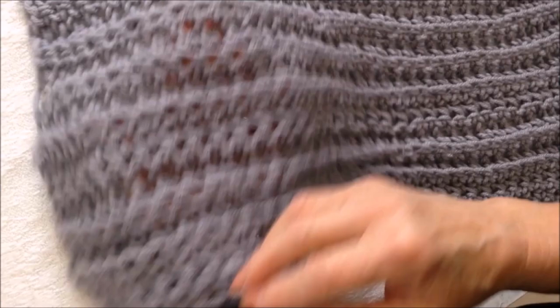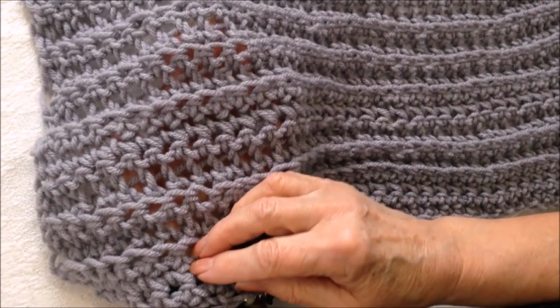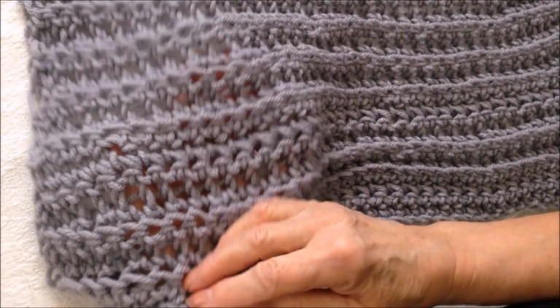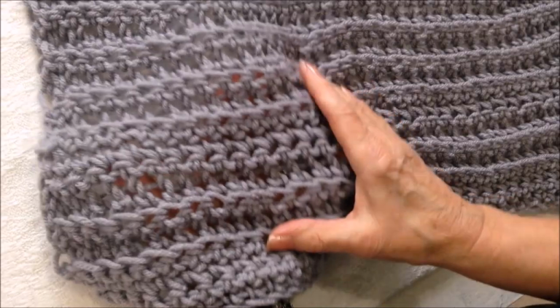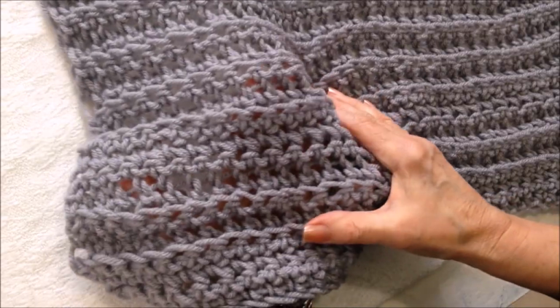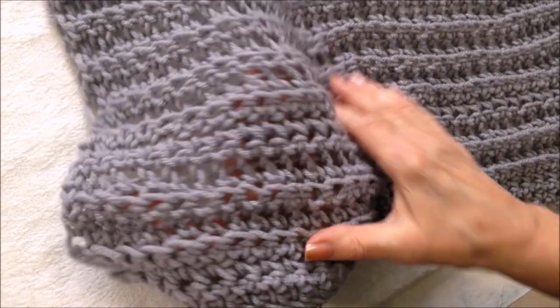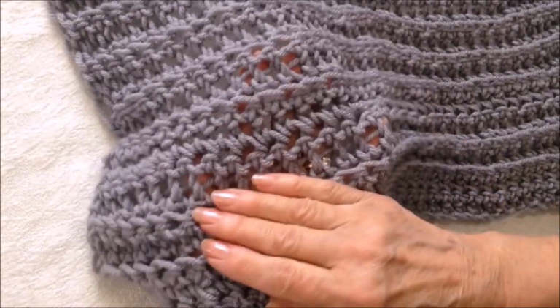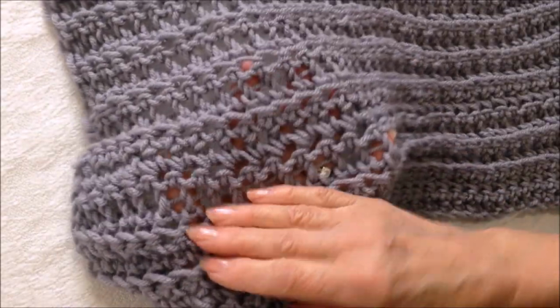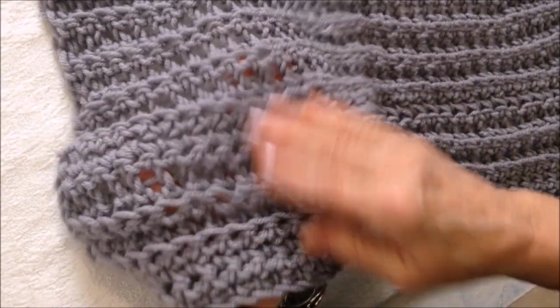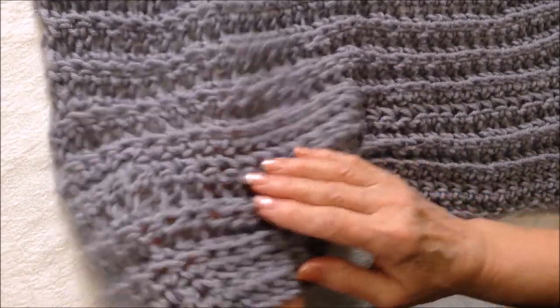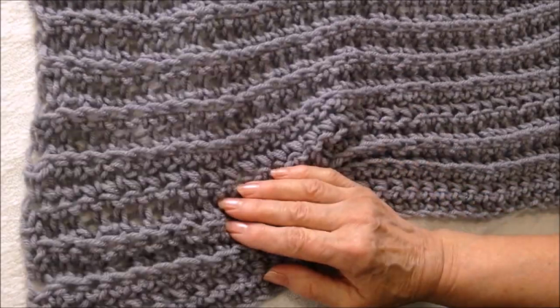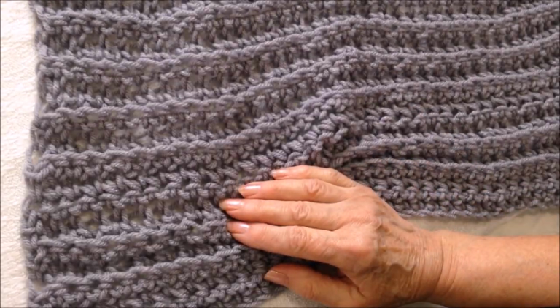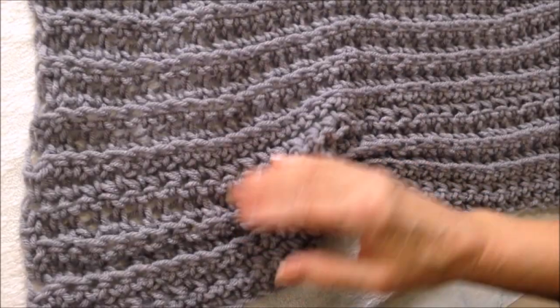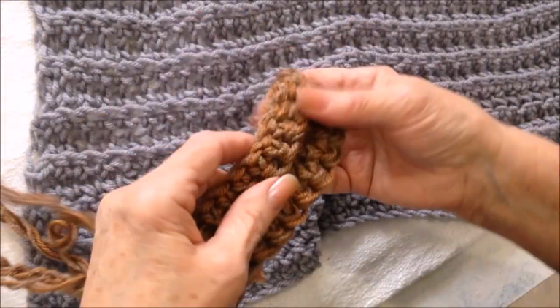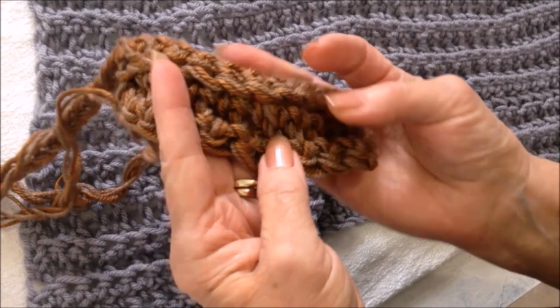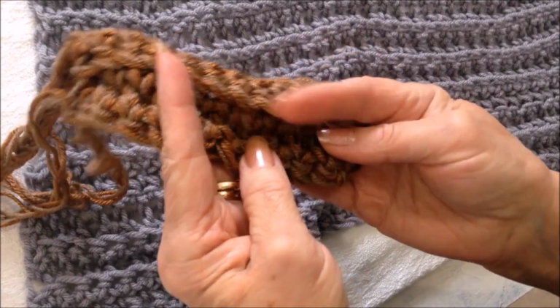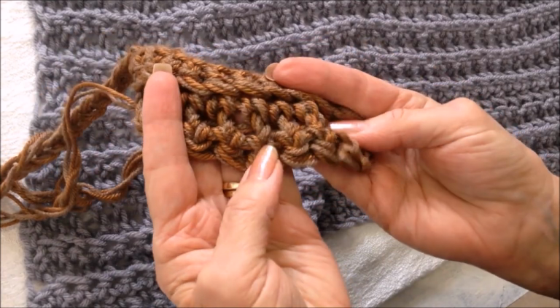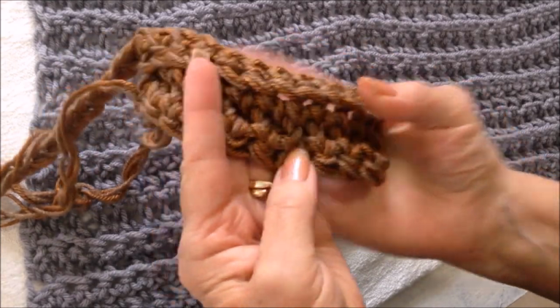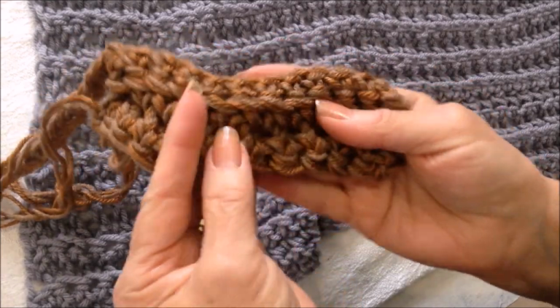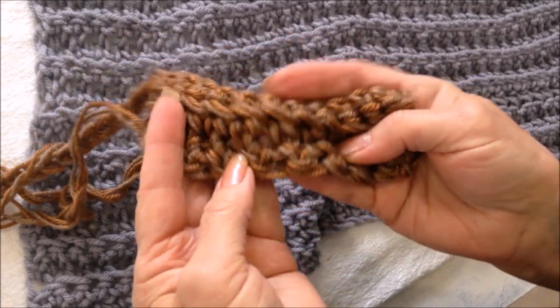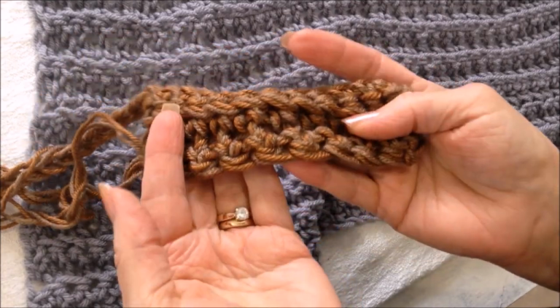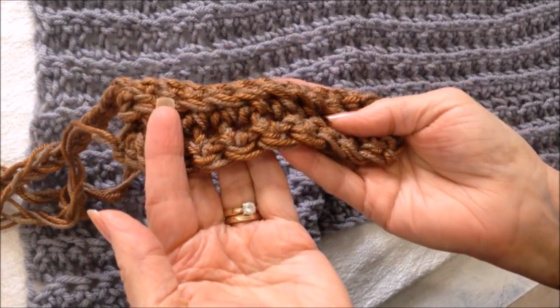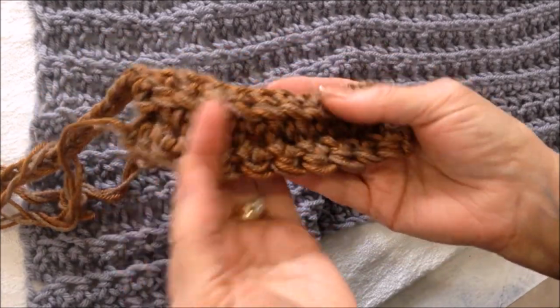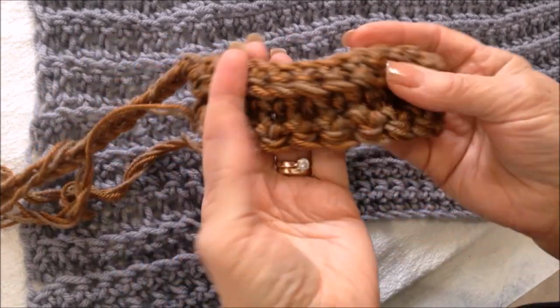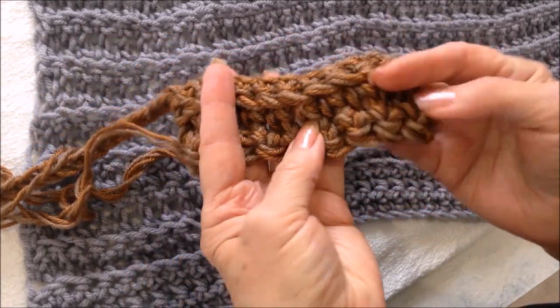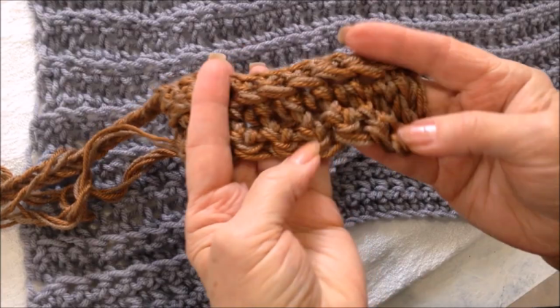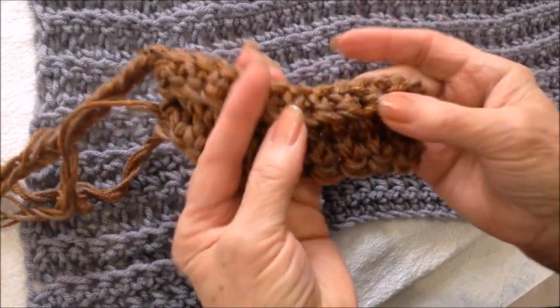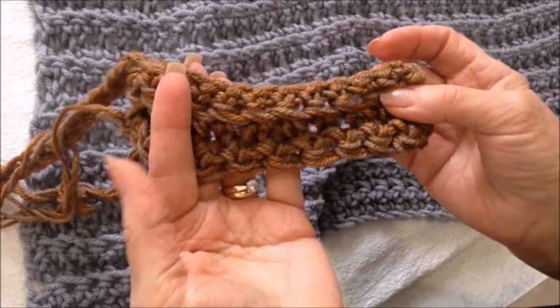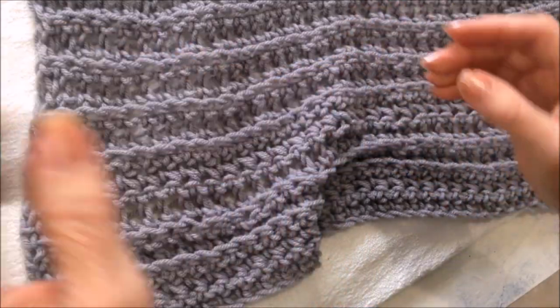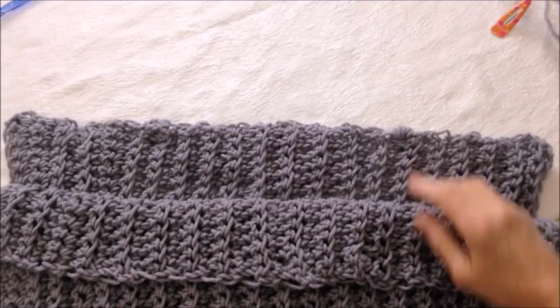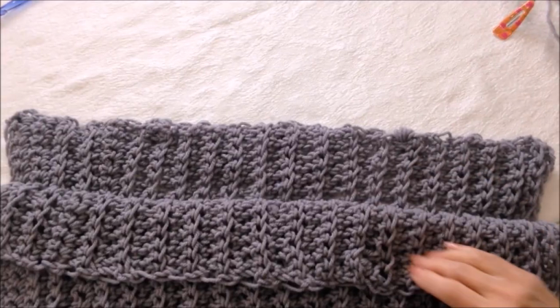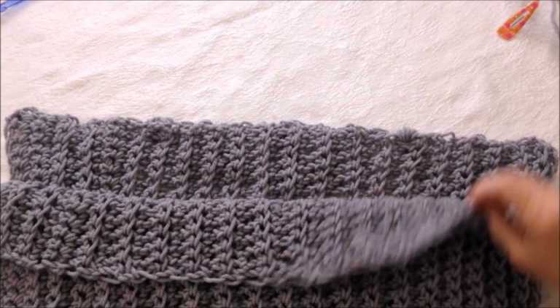This one was done with one strand — it's a lightweight summer poncho. And this is how it would turn out if you worked with two strands: much more dense and great as a cool weather poncho.